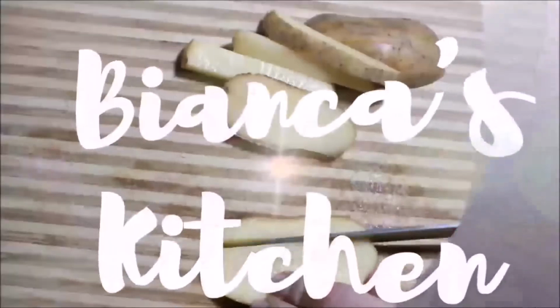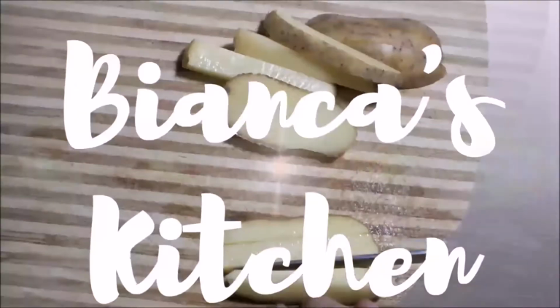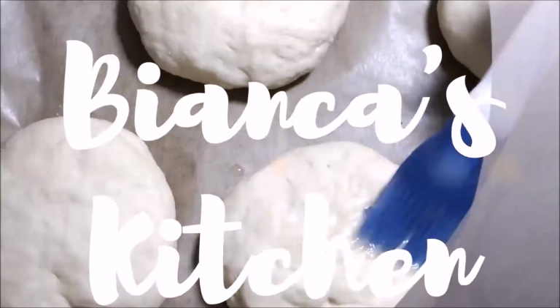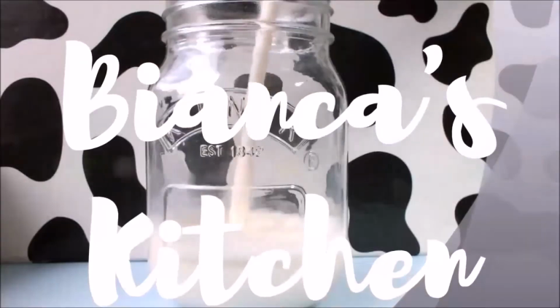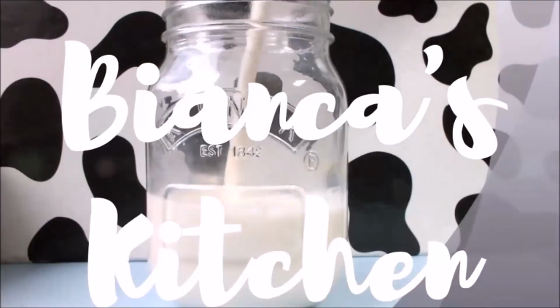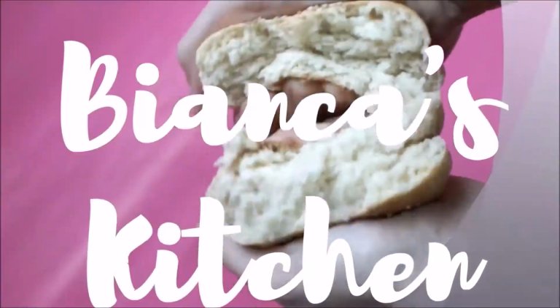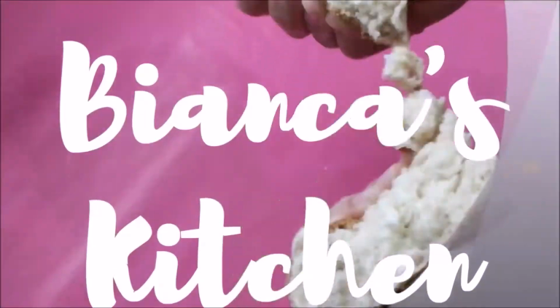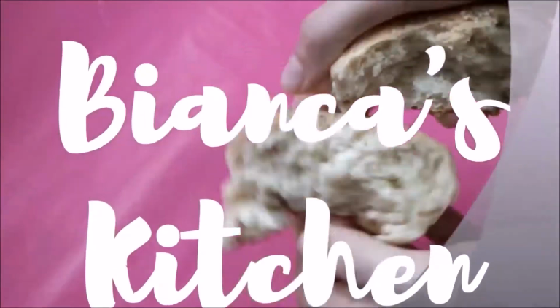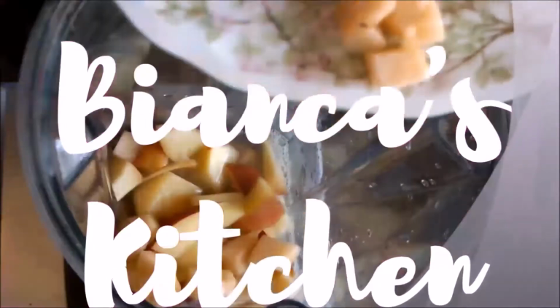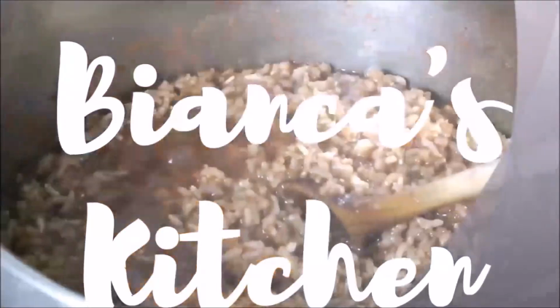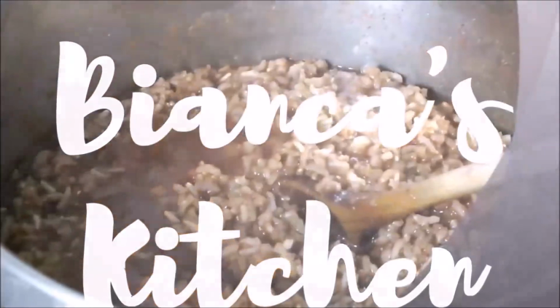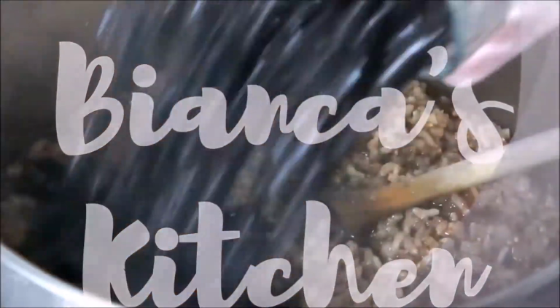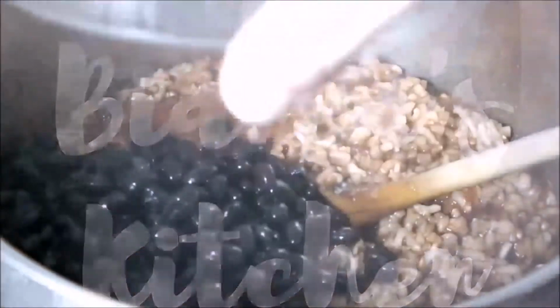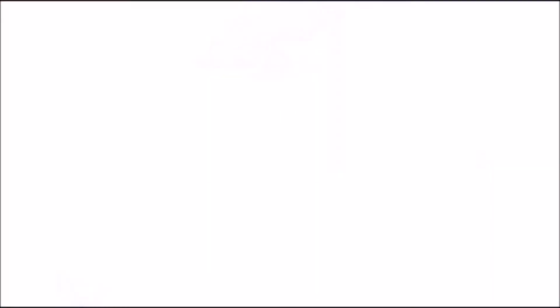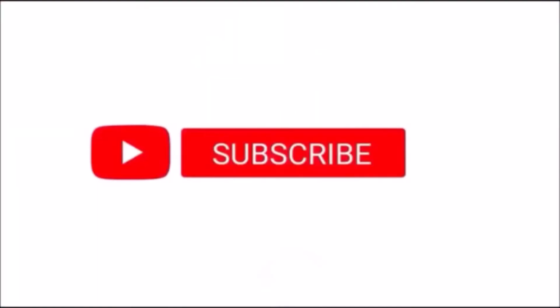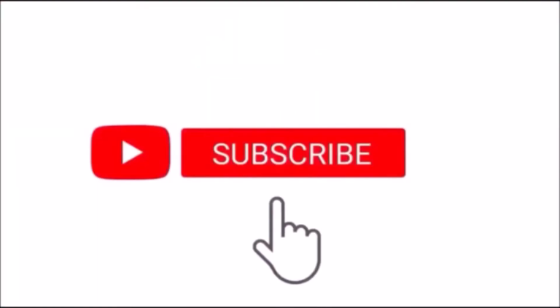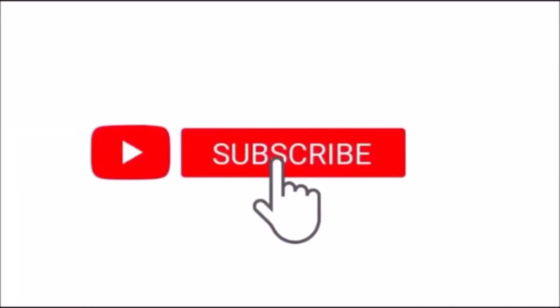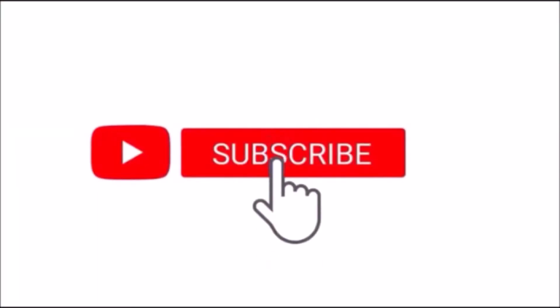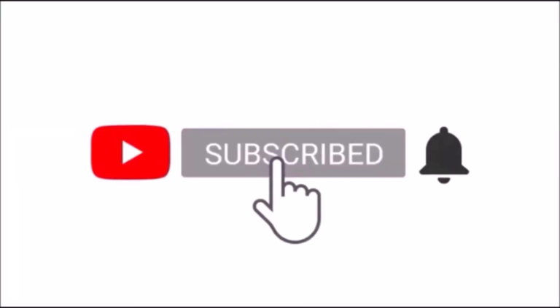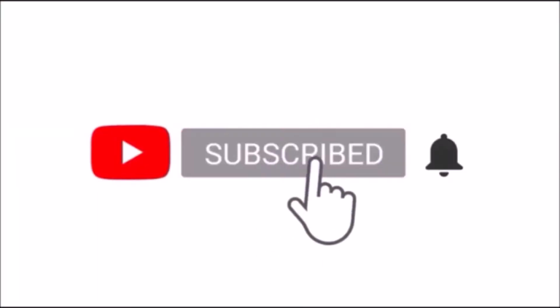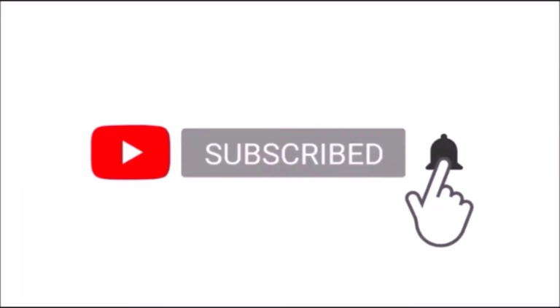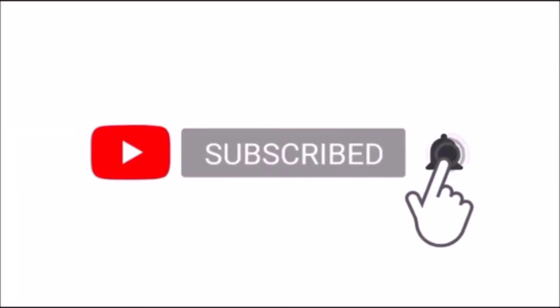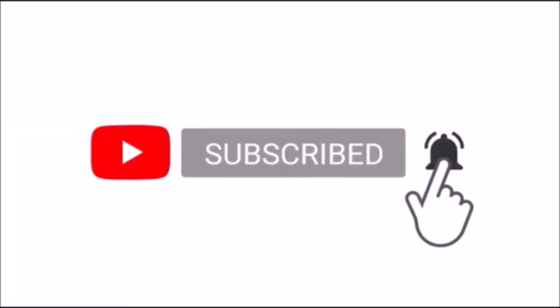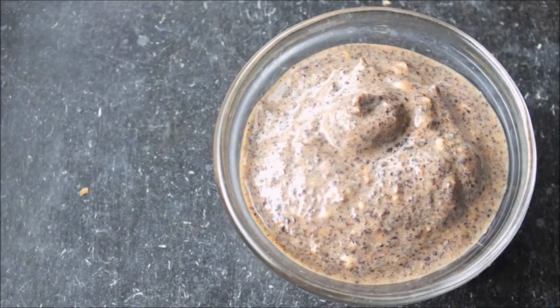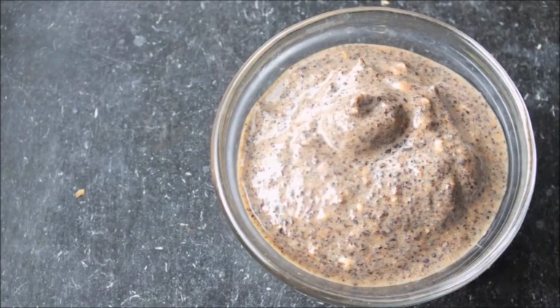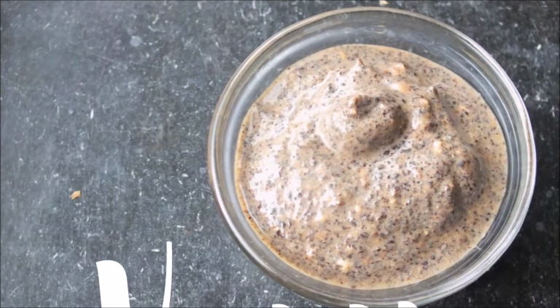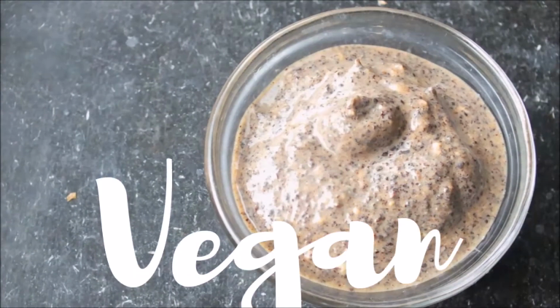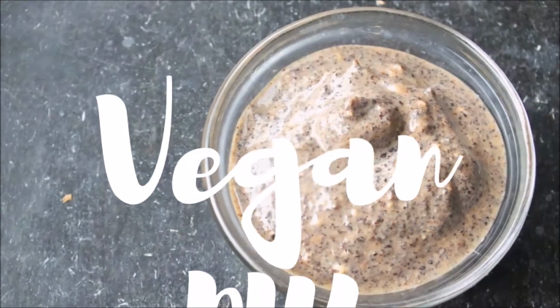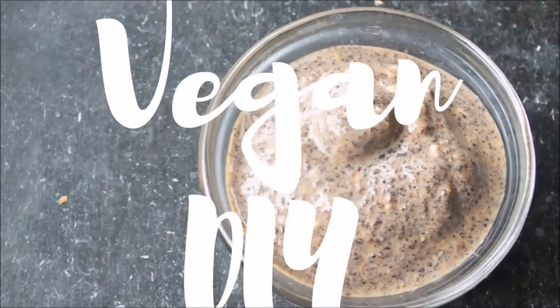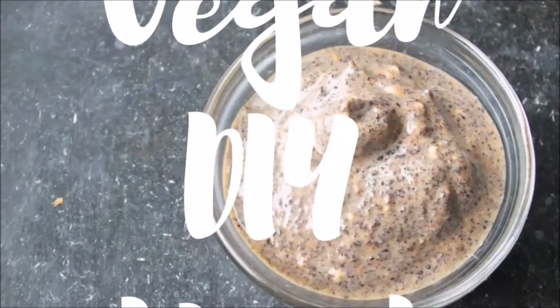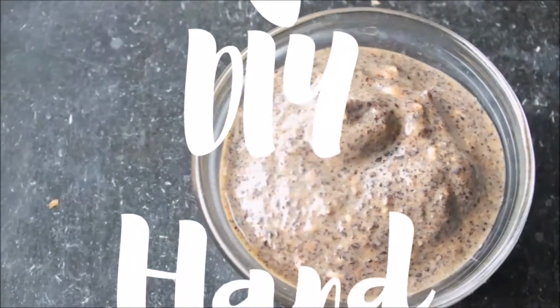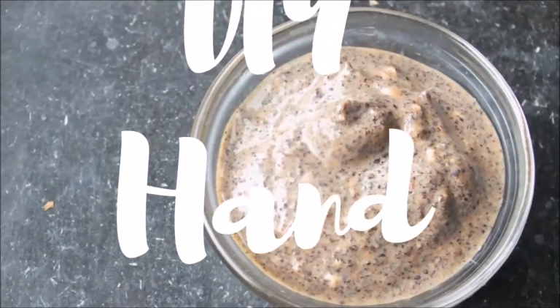Hi and welcome to Bianca's kitchen where you can explore the world of vegan food. Today's tutorial is my easy homemade vegan hand scrub for soft hands.